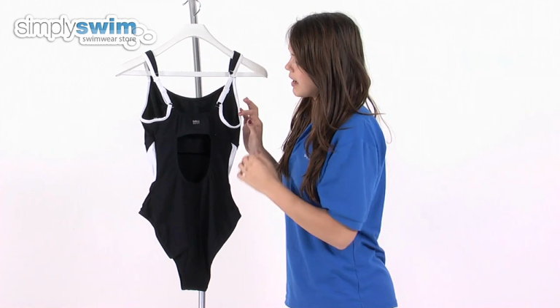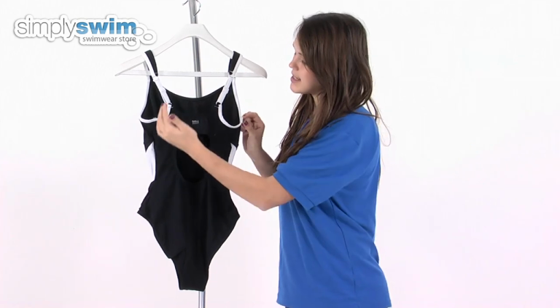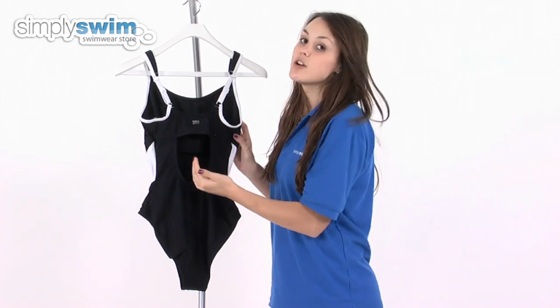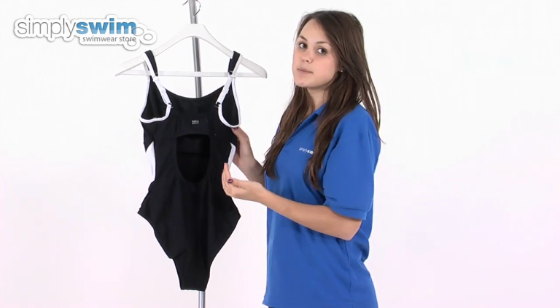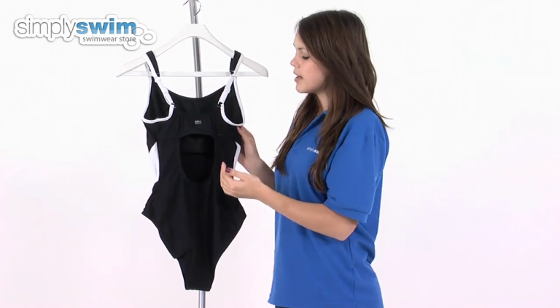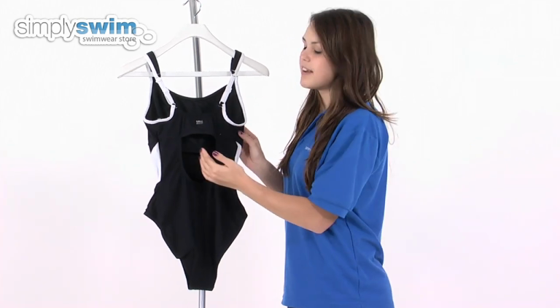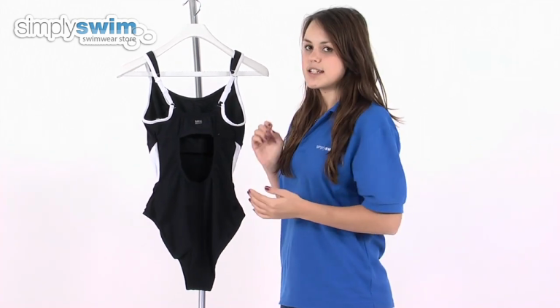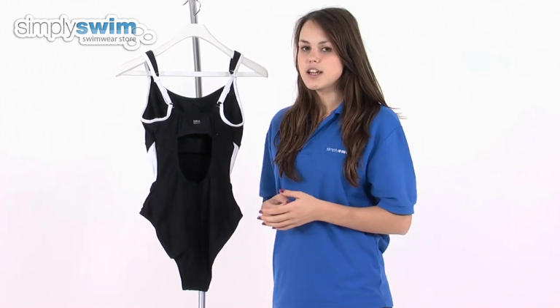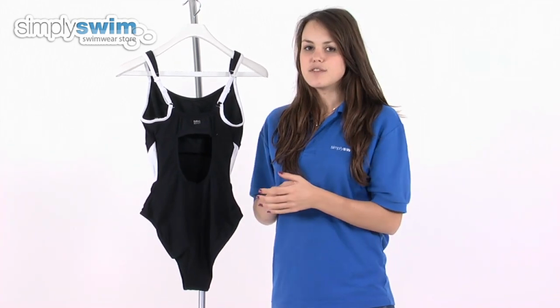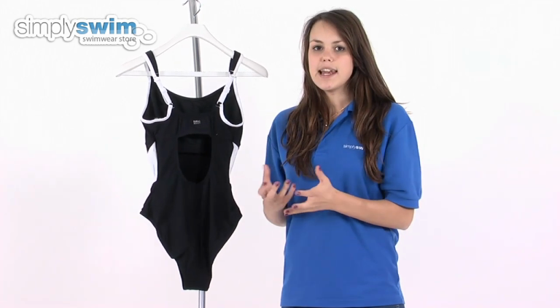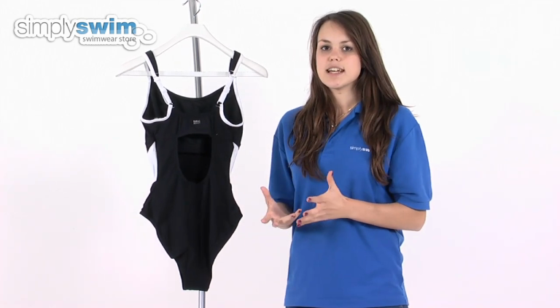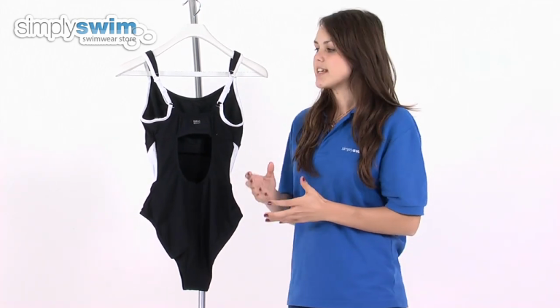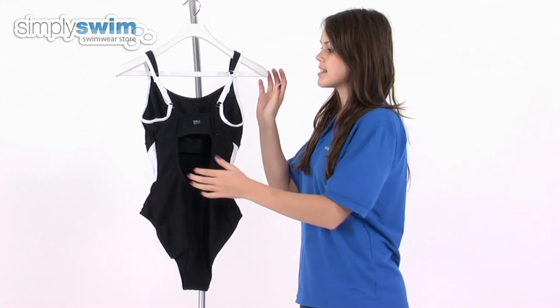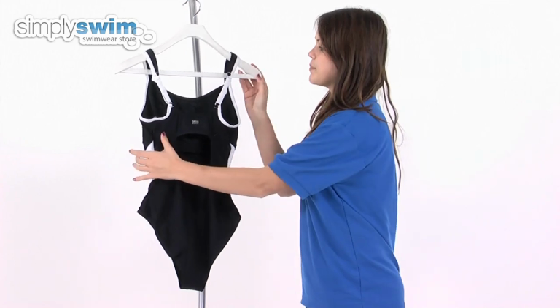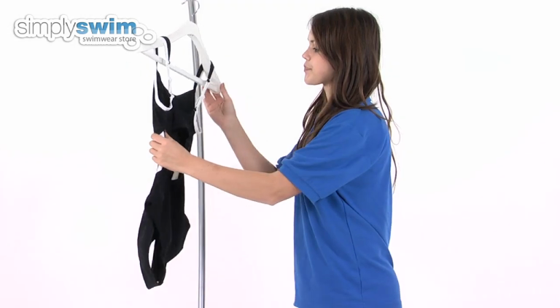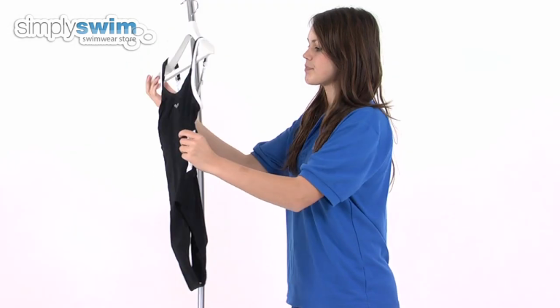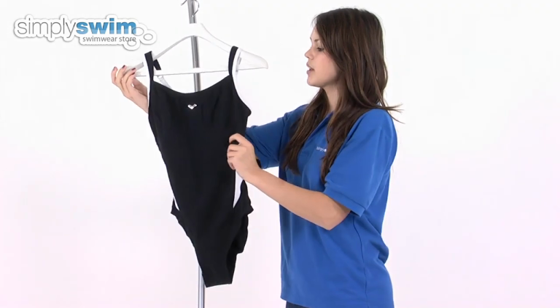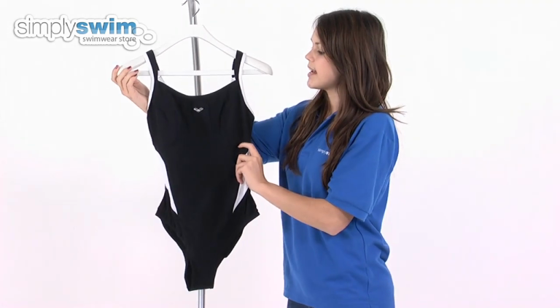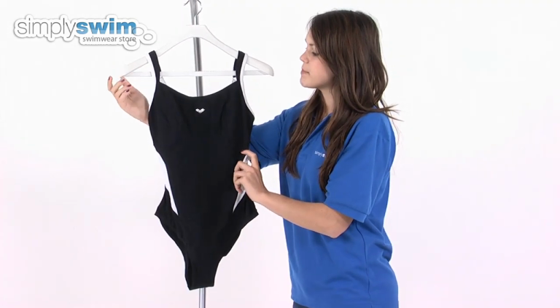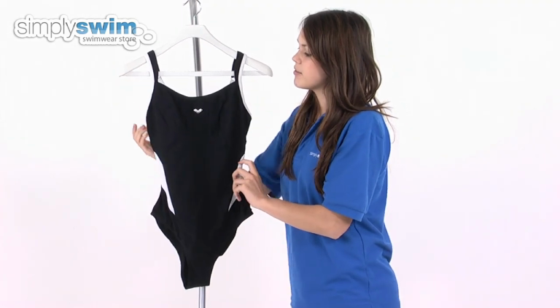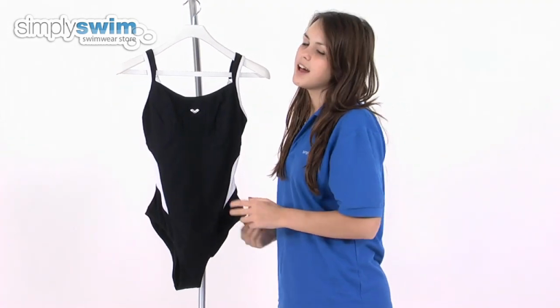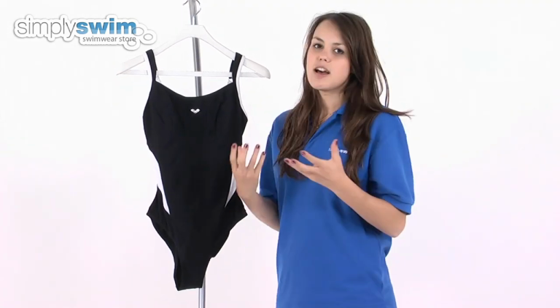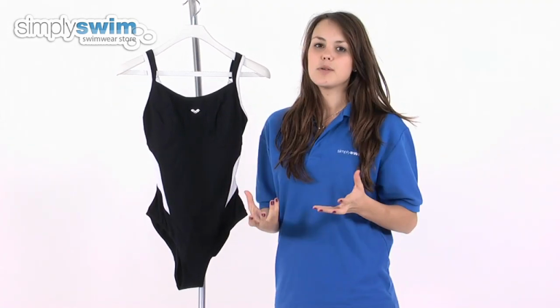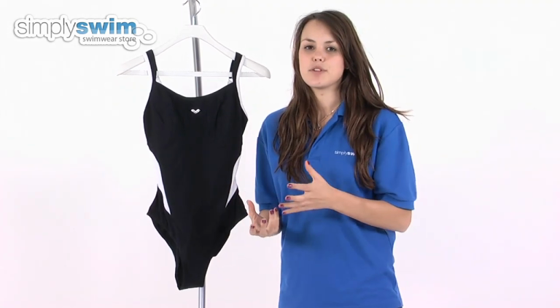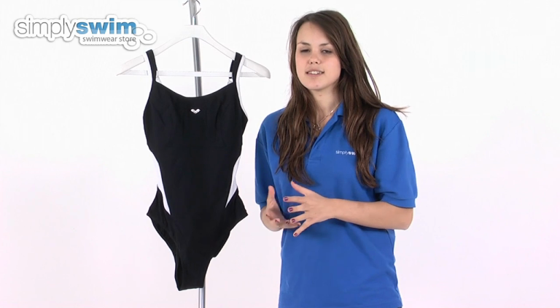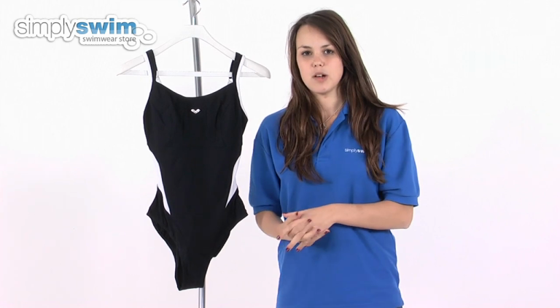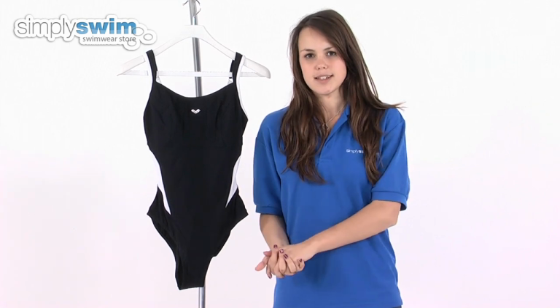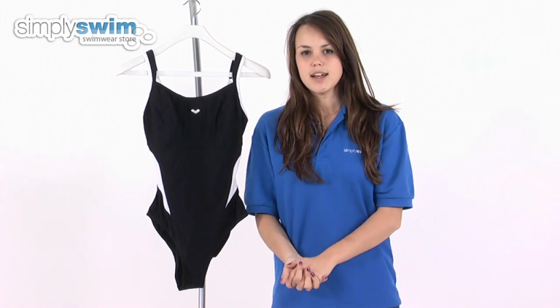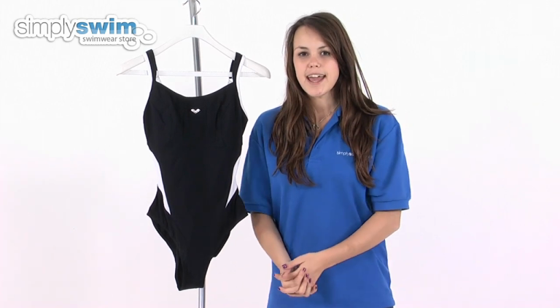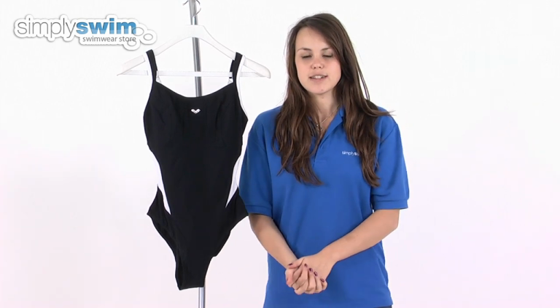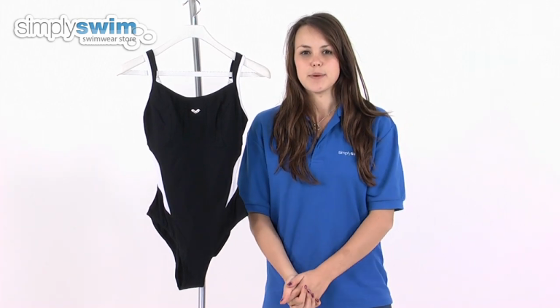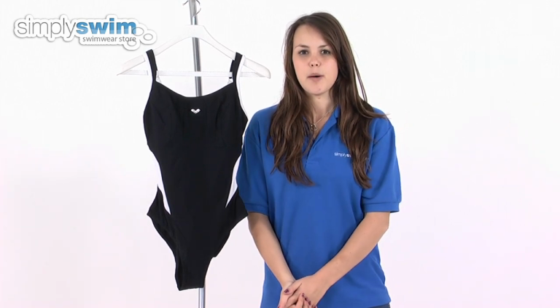The stitching on this swimsuit is flat lock stitching, so it reduces any irritation against the skin. And as you'd expect from Arena, this is a high quality product that's going to be long-lasting, so check it out here at simplyswim.com.